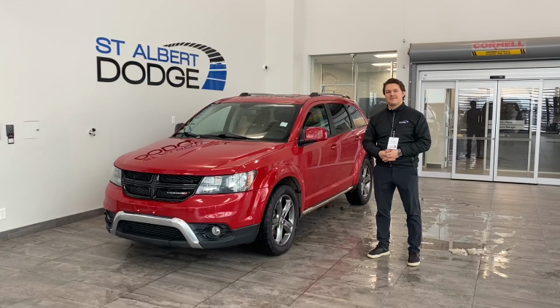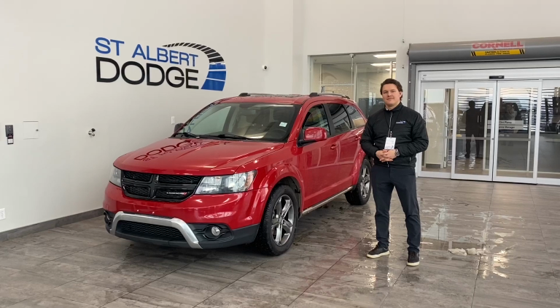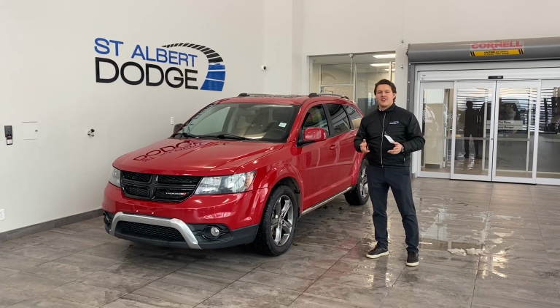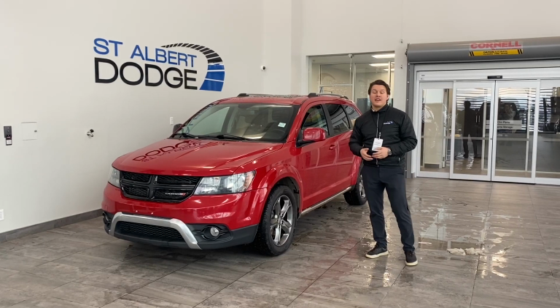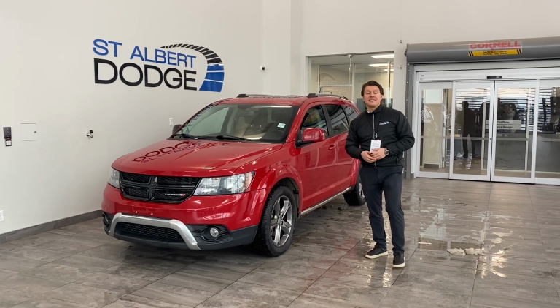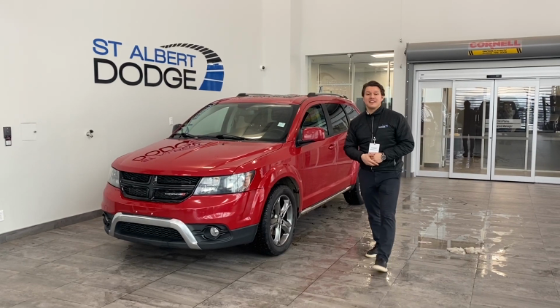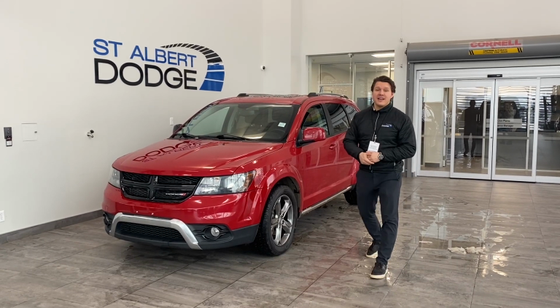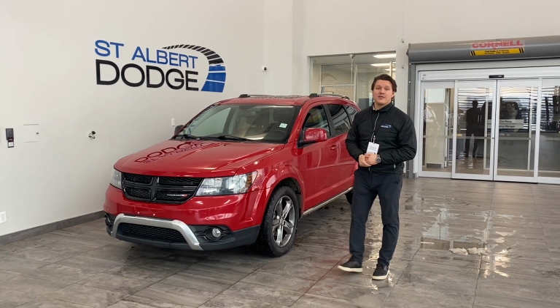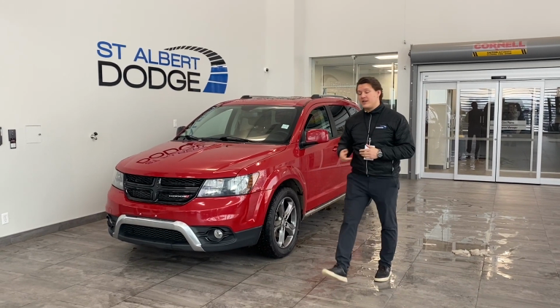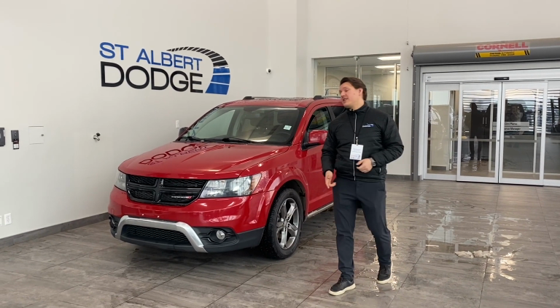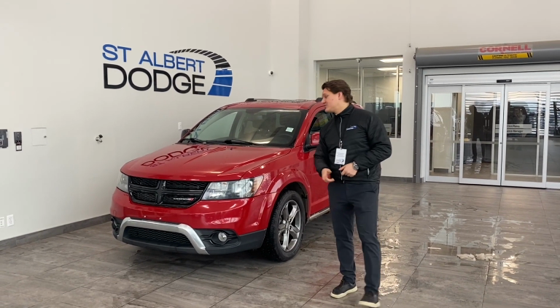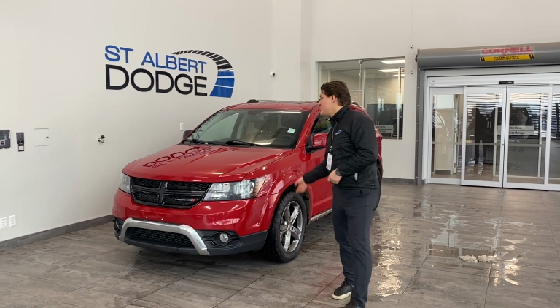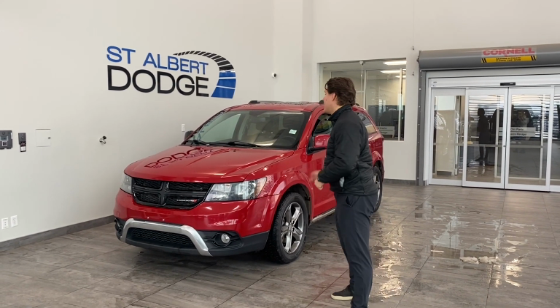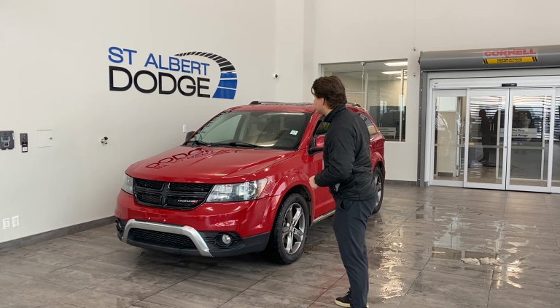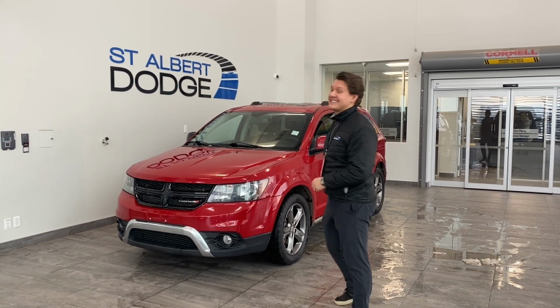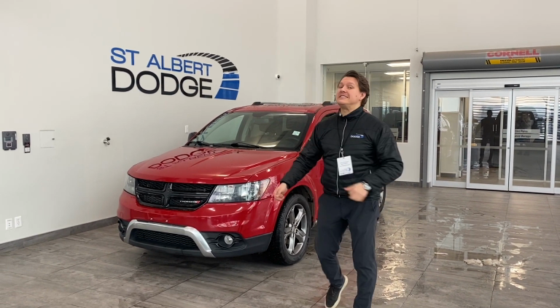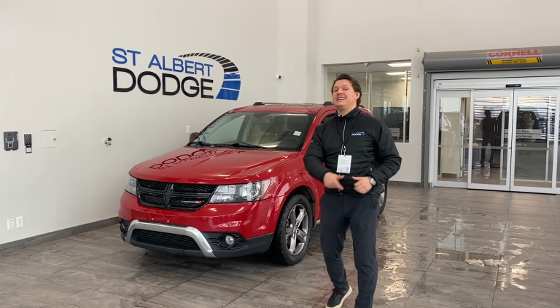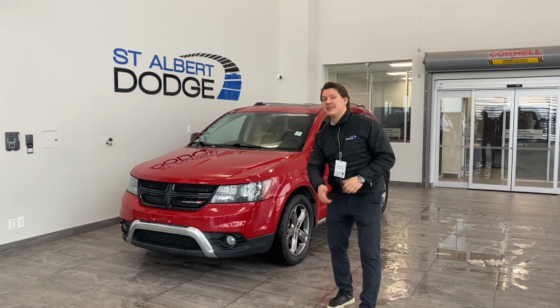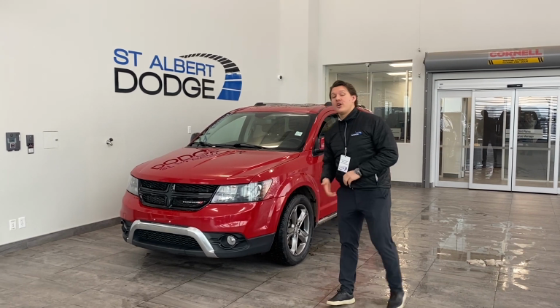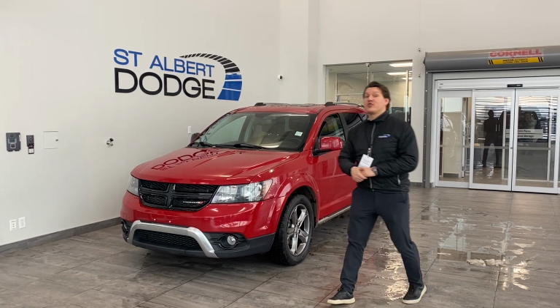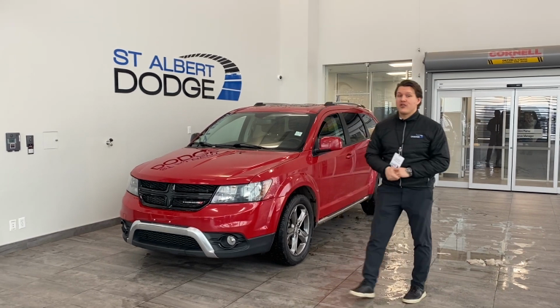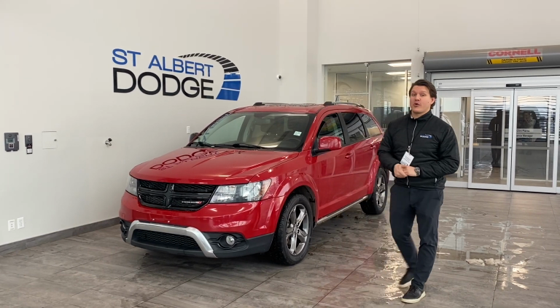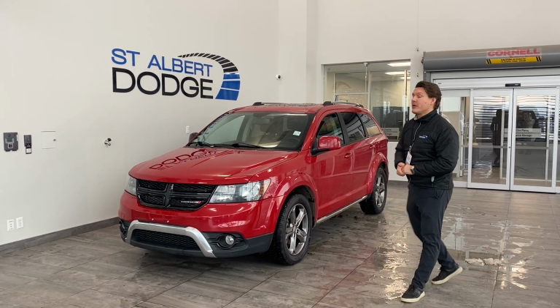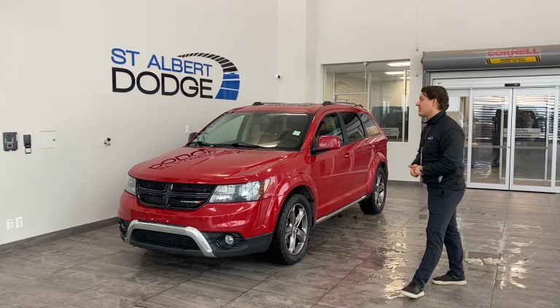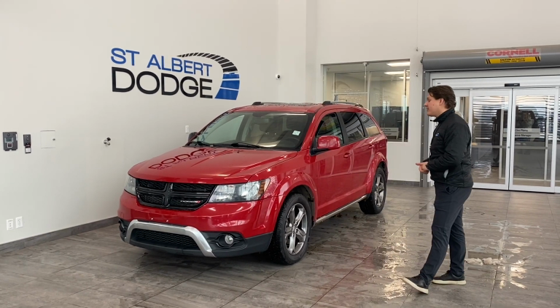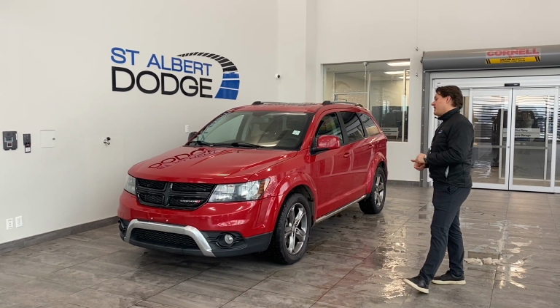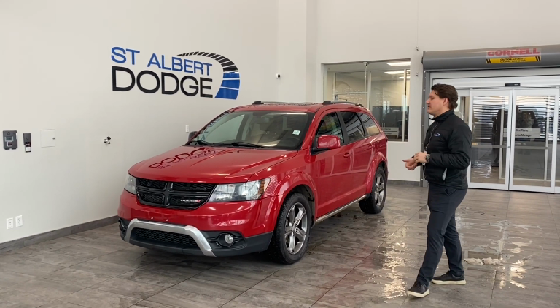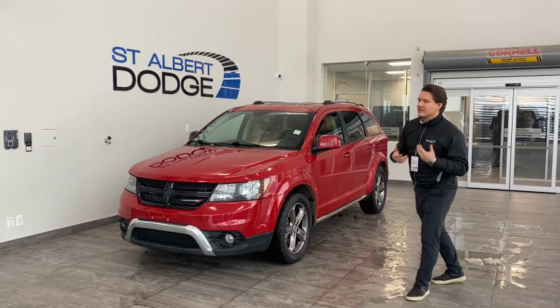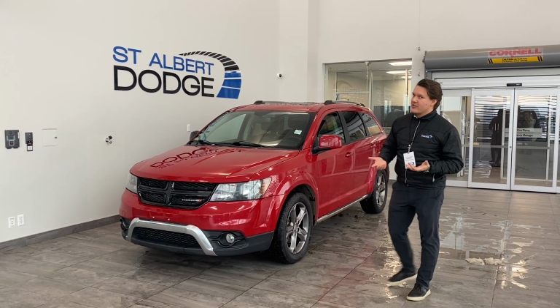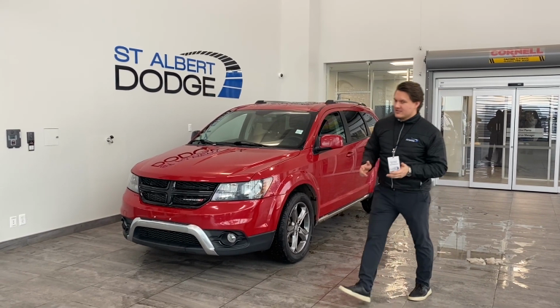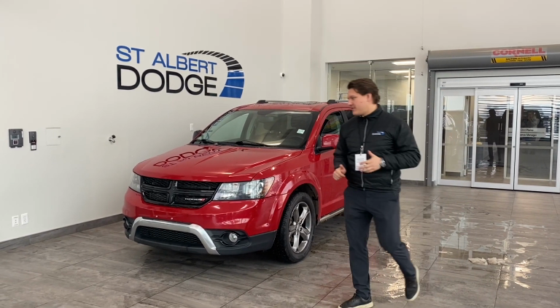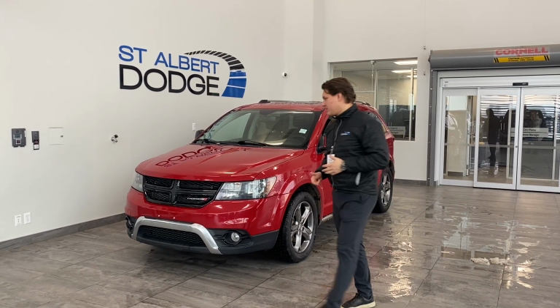Alright guys, thanks for sticking around. Previewing this 2020 Dodge Journey Crossroad All-Wheel Drive. Let's start on the outside of the vehicle.